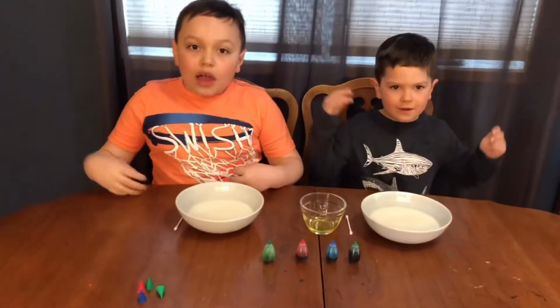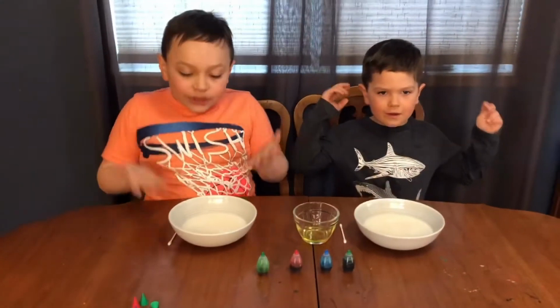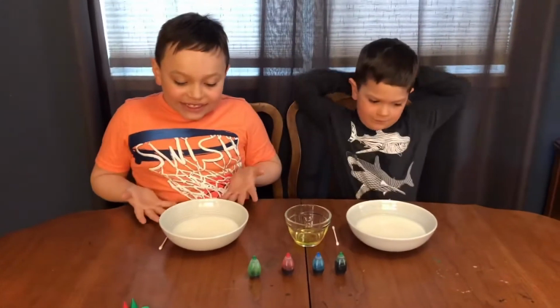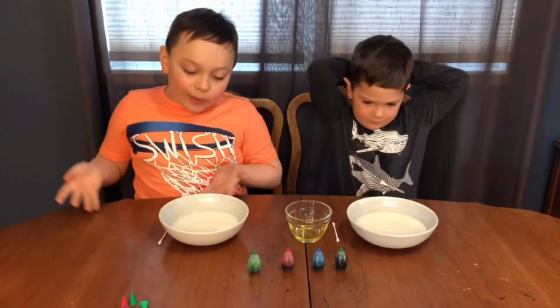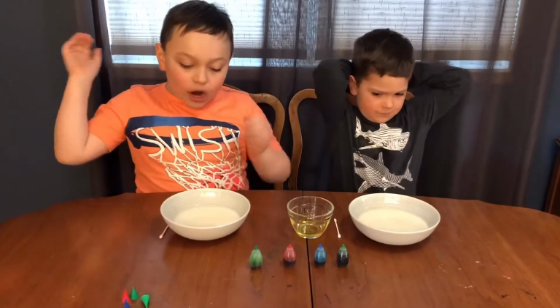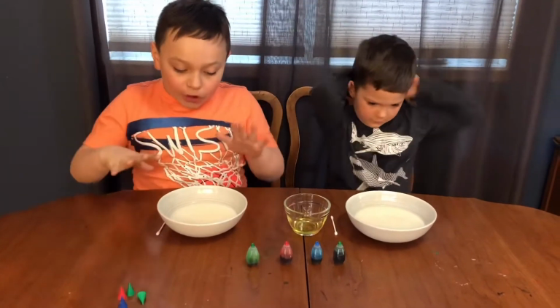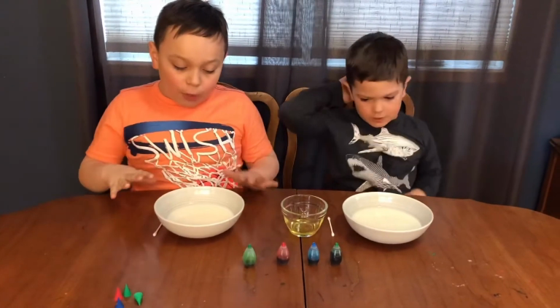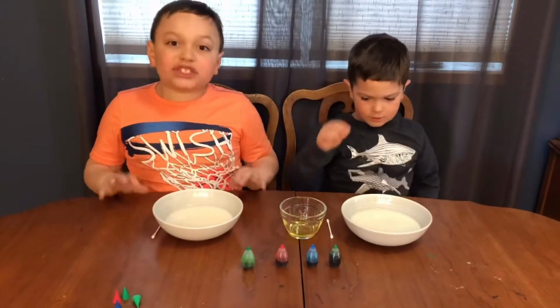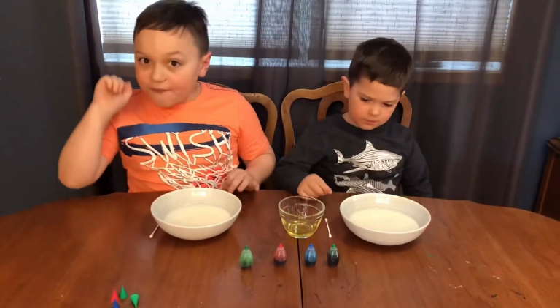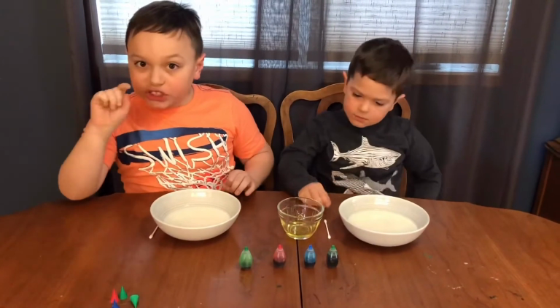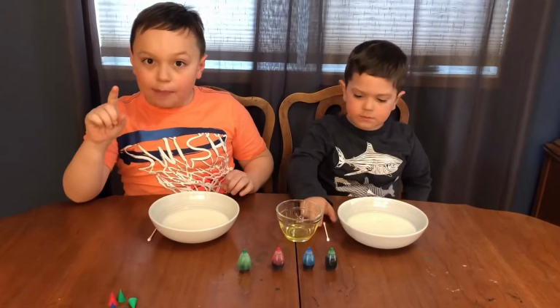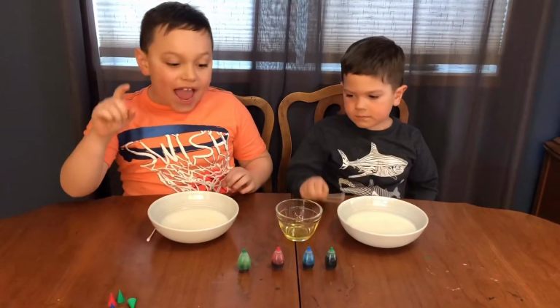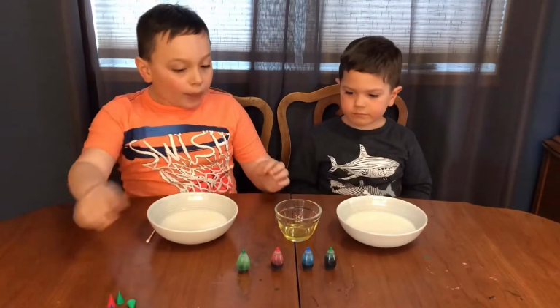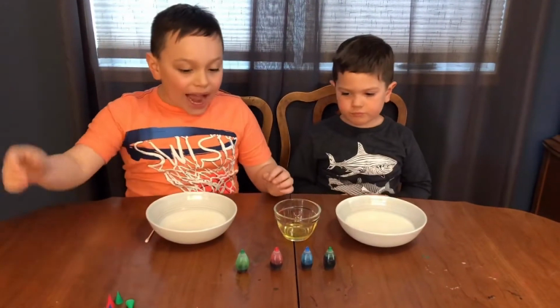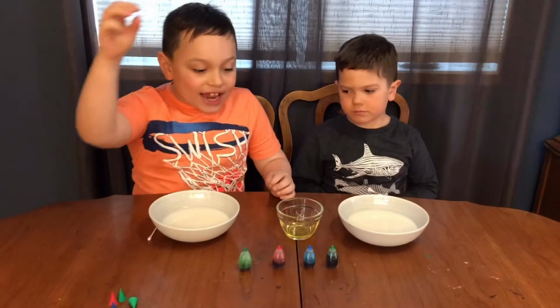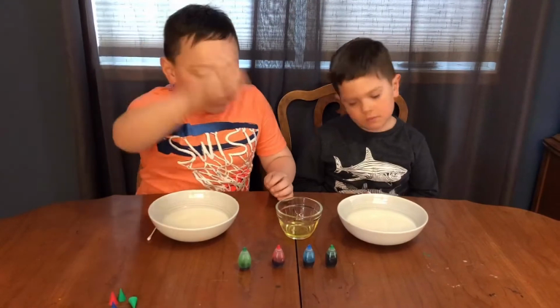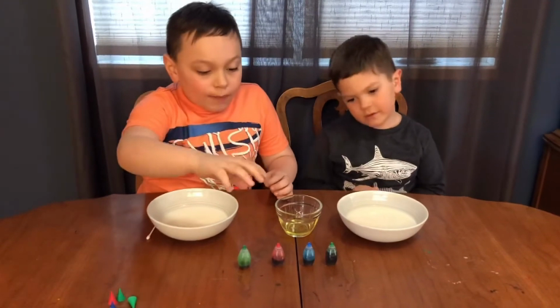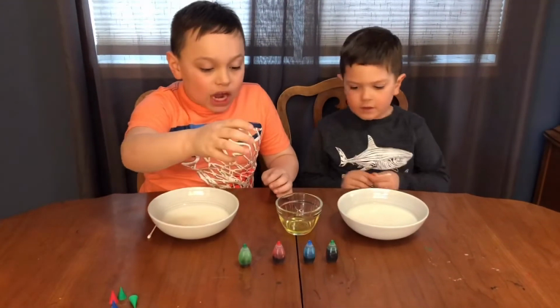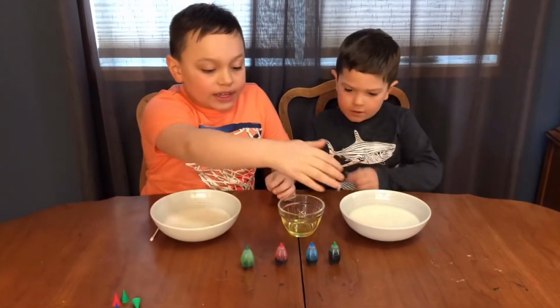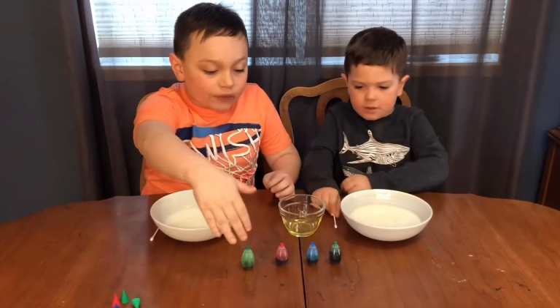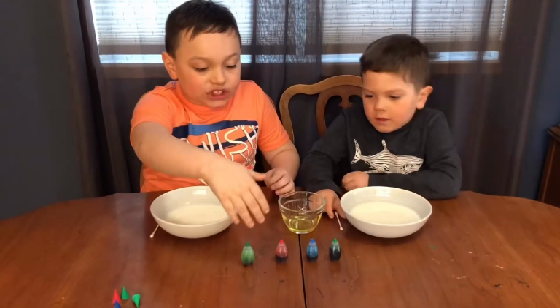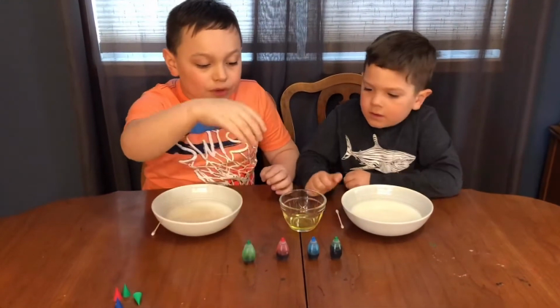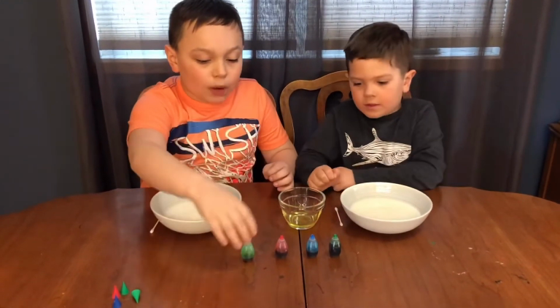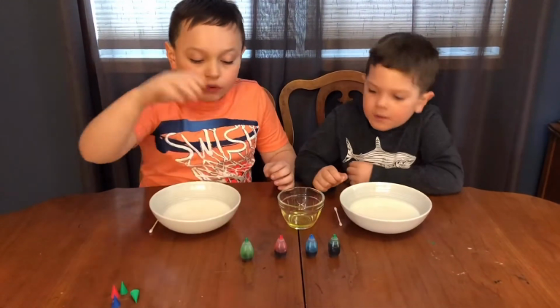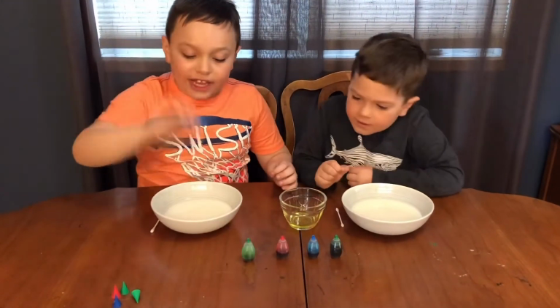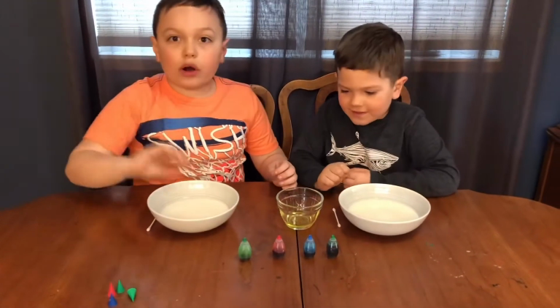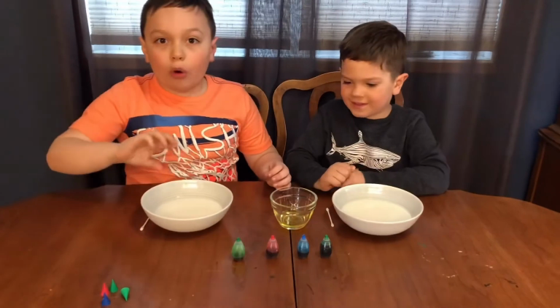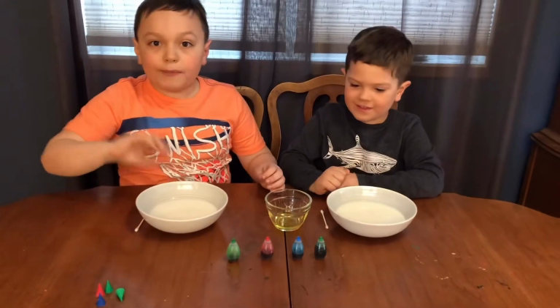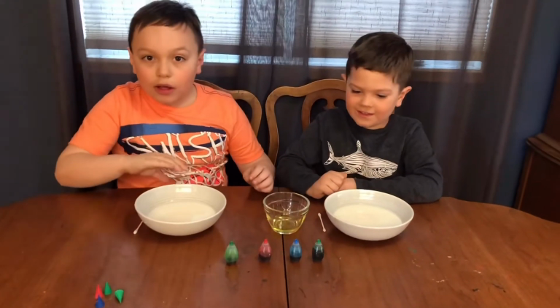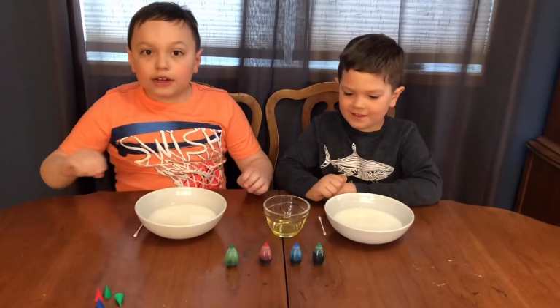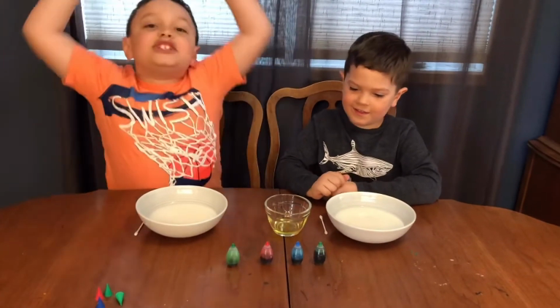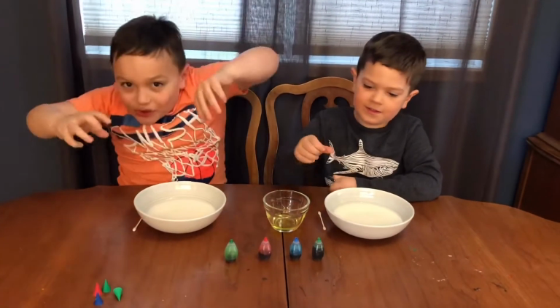As you can see, we already got milk in our bowl, which is the first step. And now we've got to add a little bit of each drop of food coloring into our bowl of milk. Now let's do that.